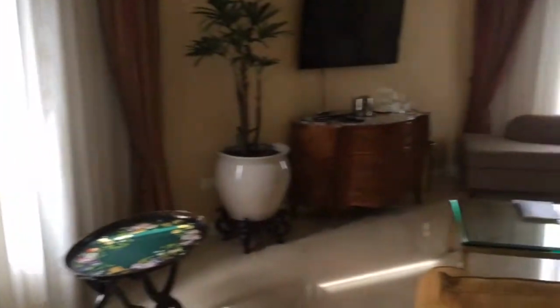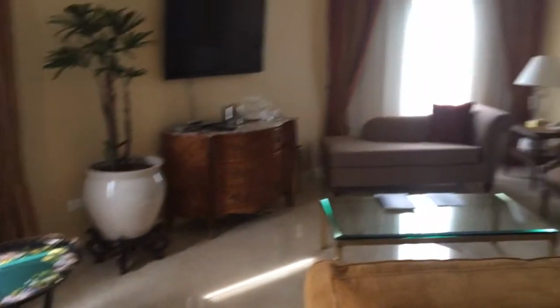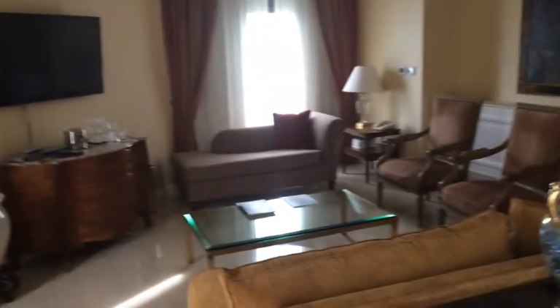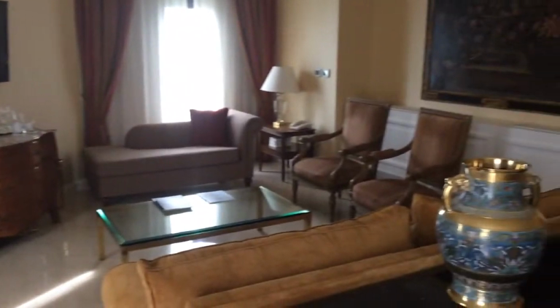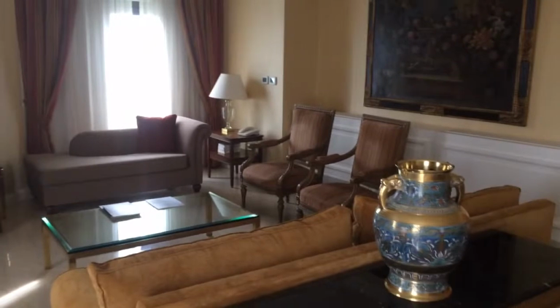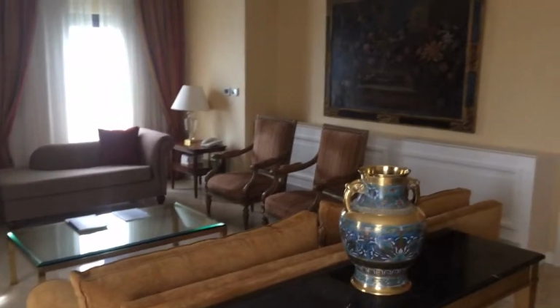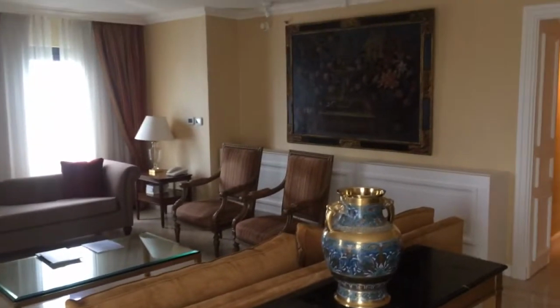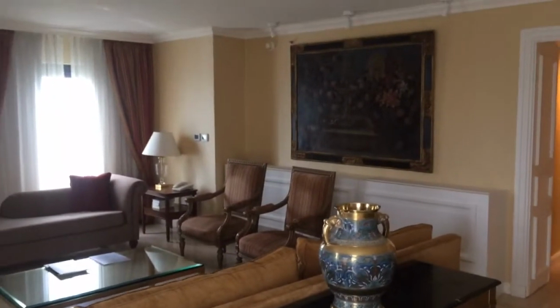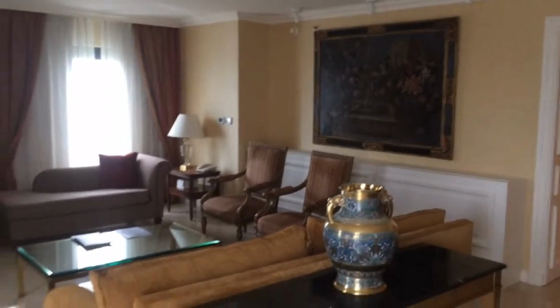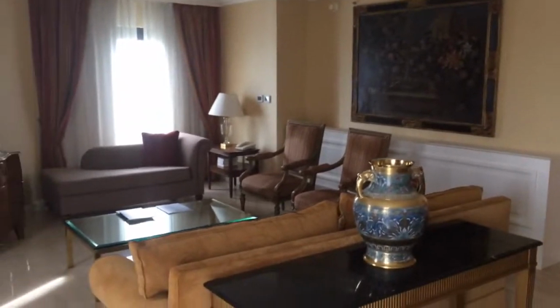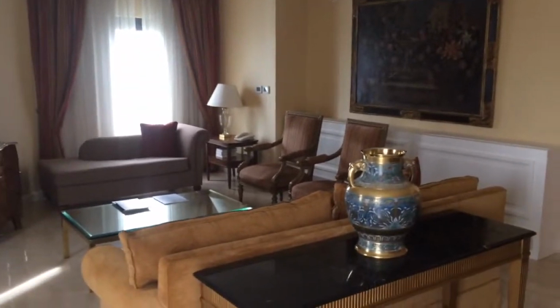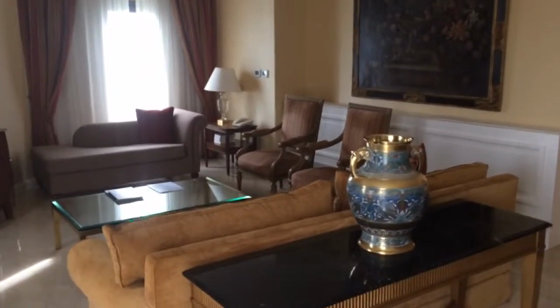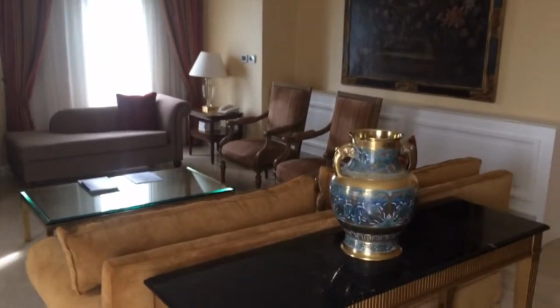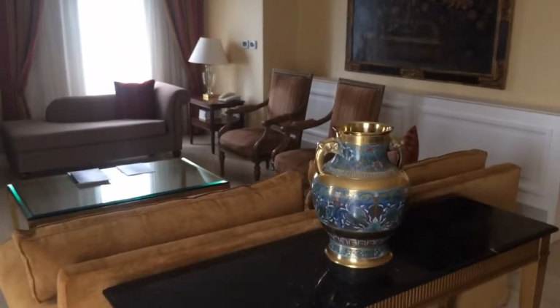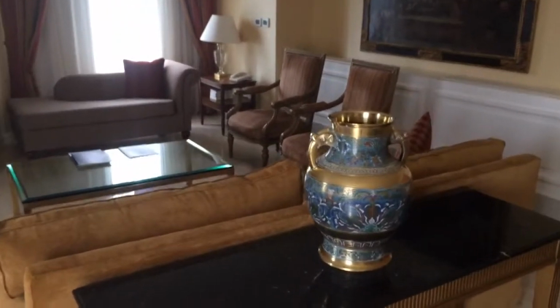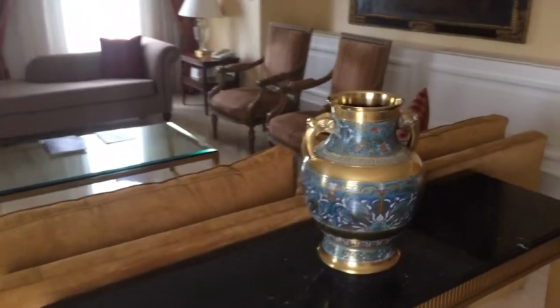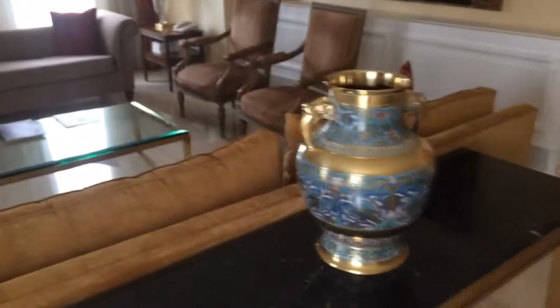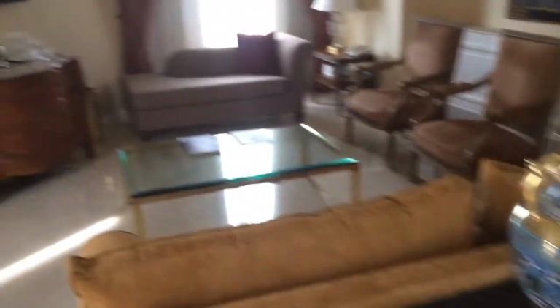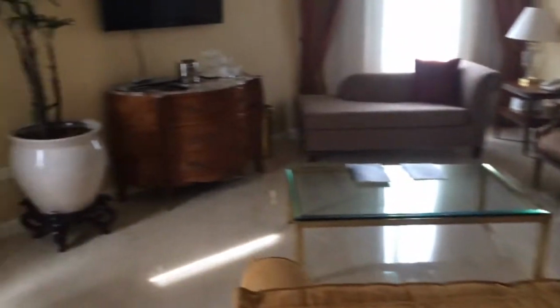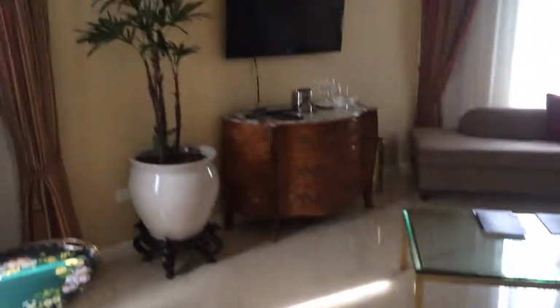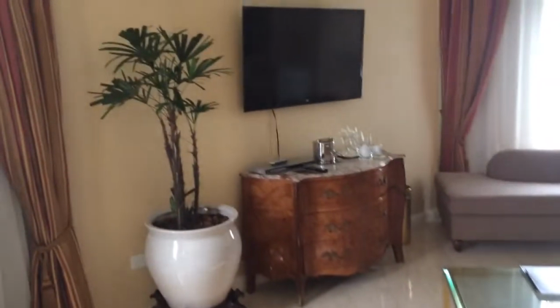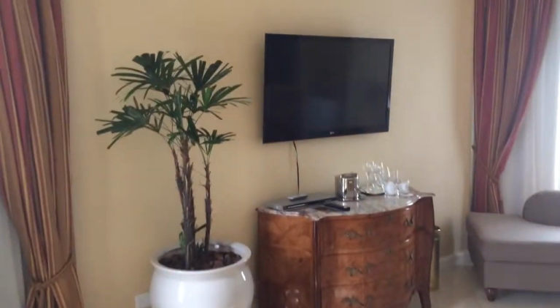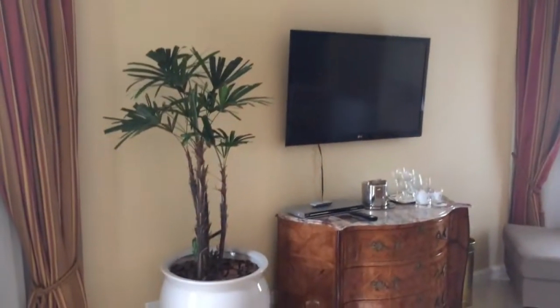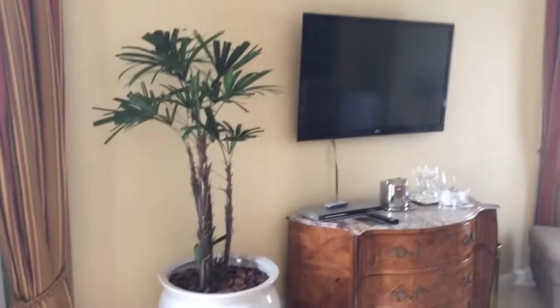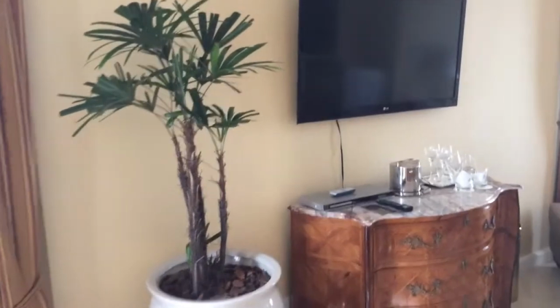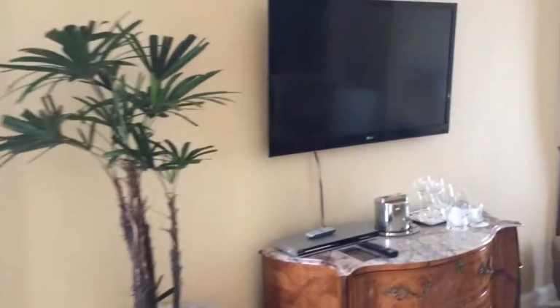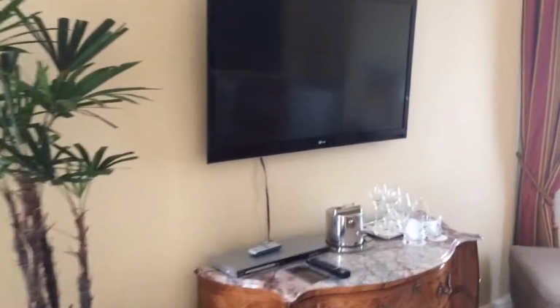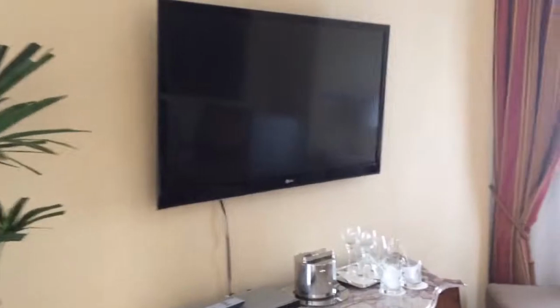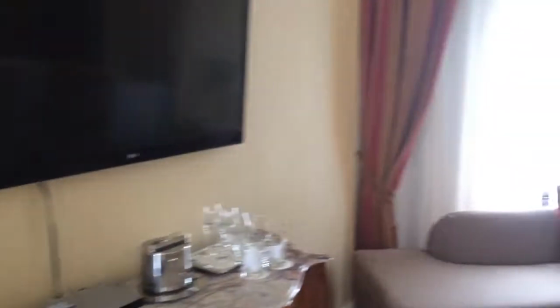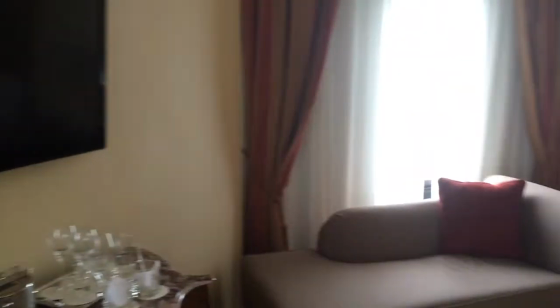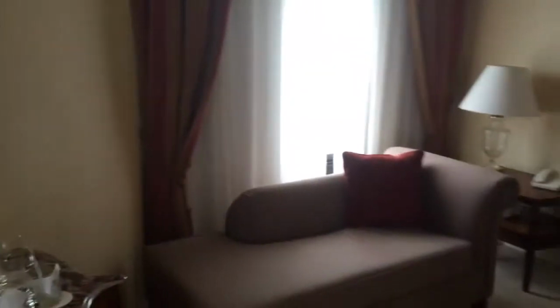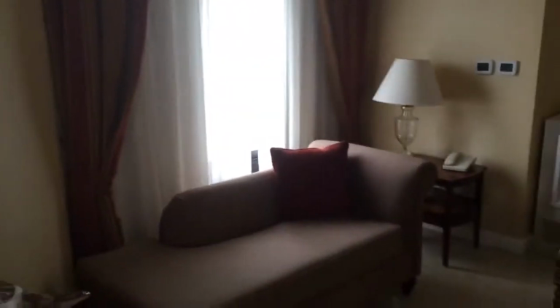This is the living room area. There's a lot of amazing decorations here. Huge flat screen TV. Plenty of seating.